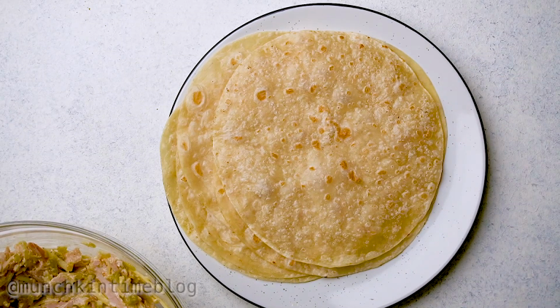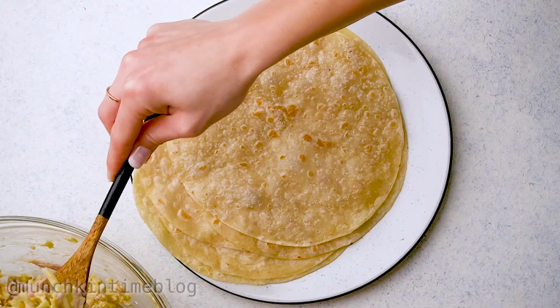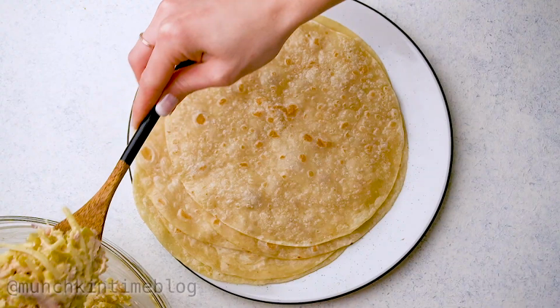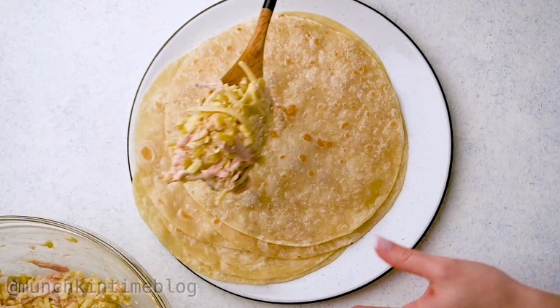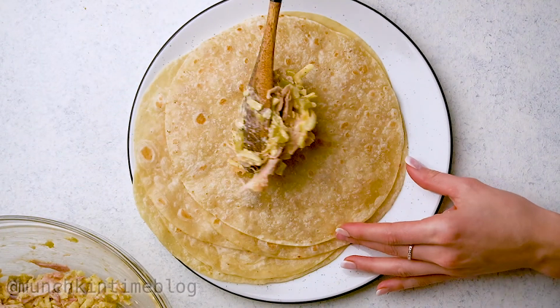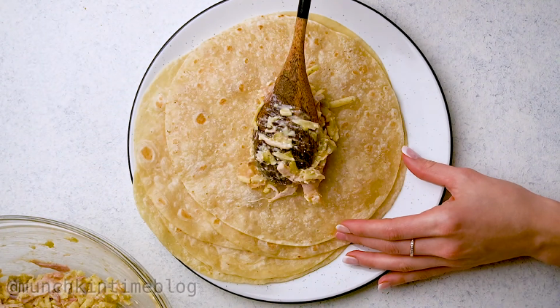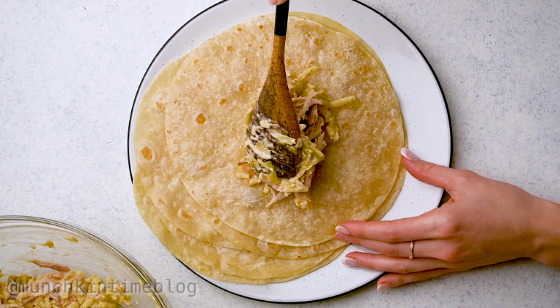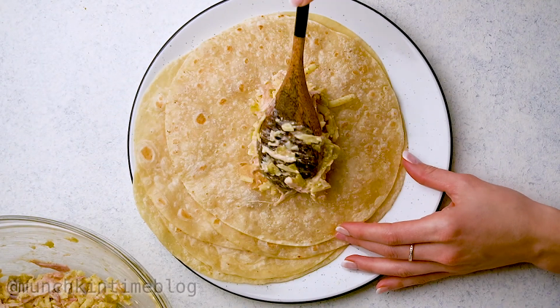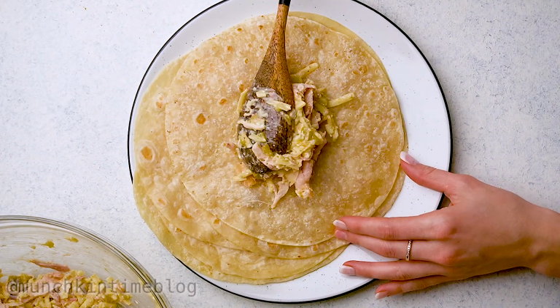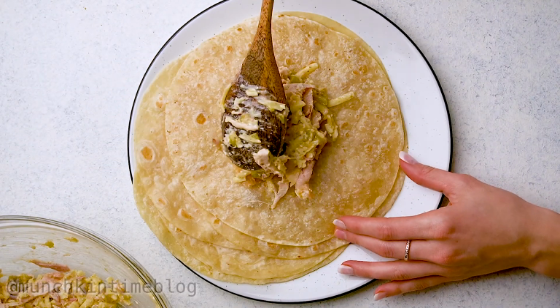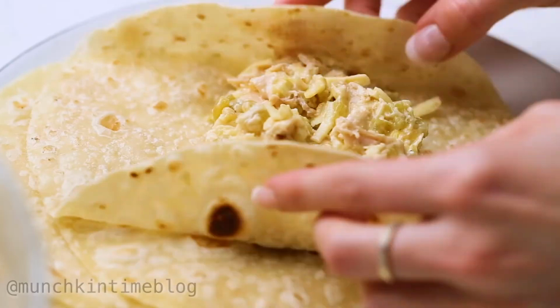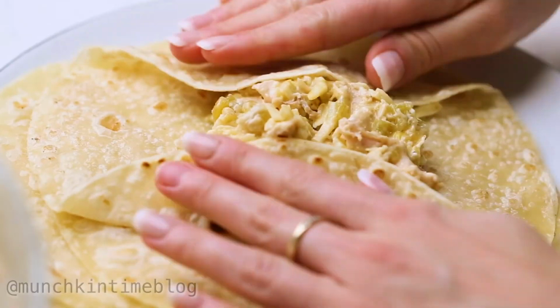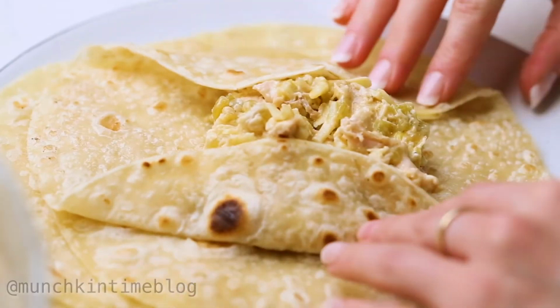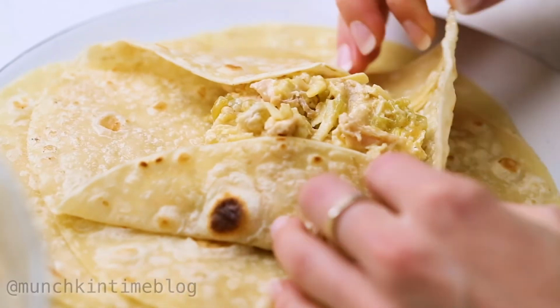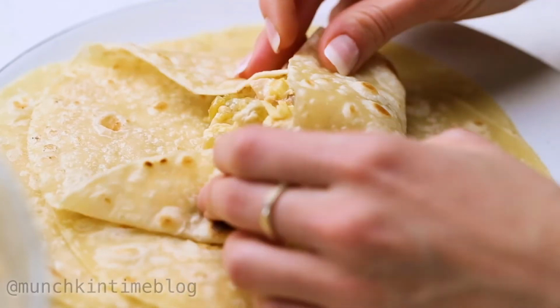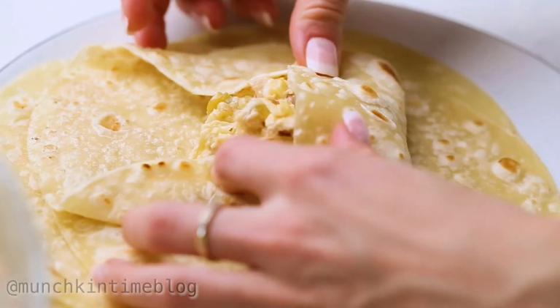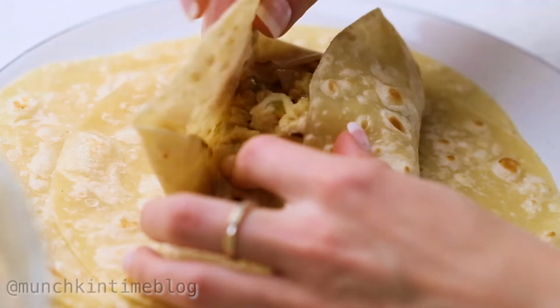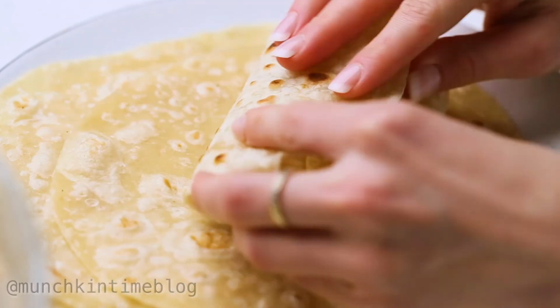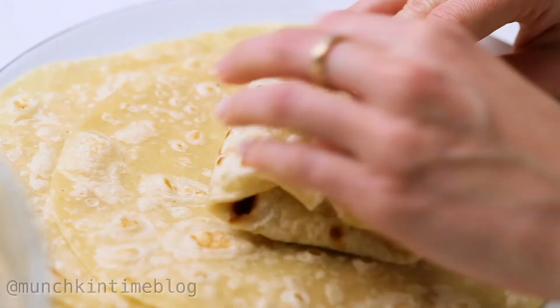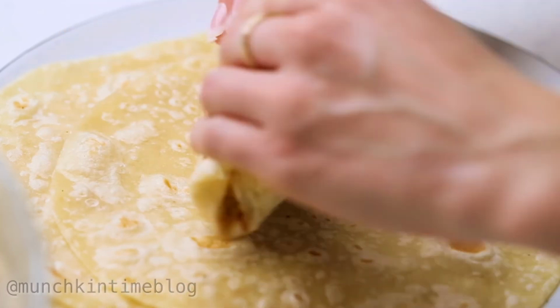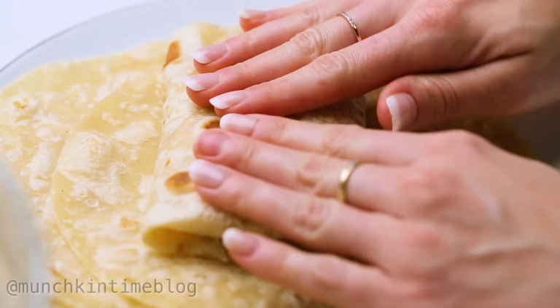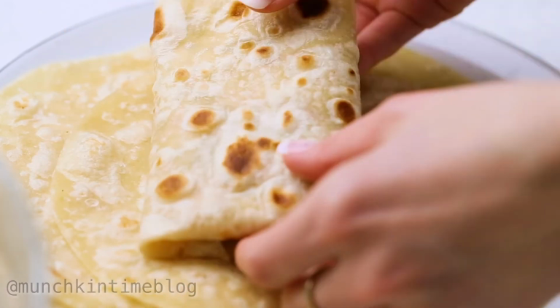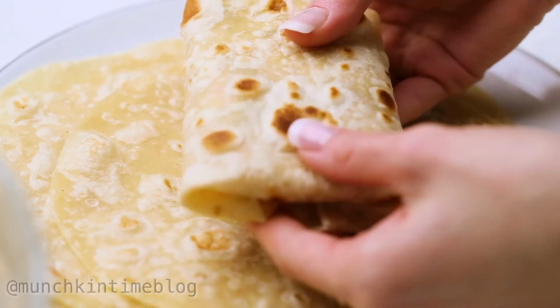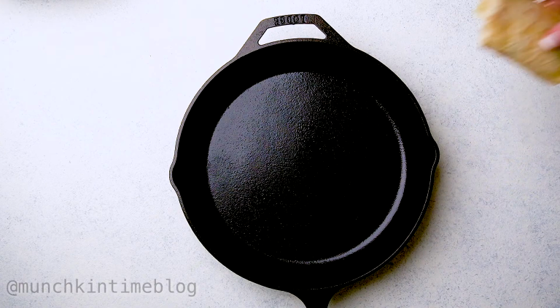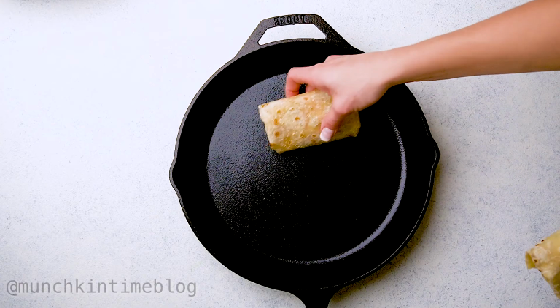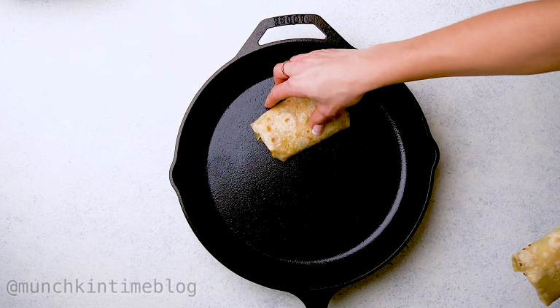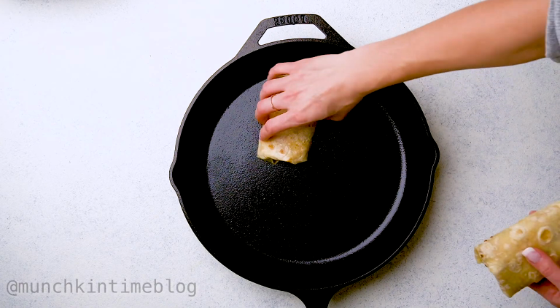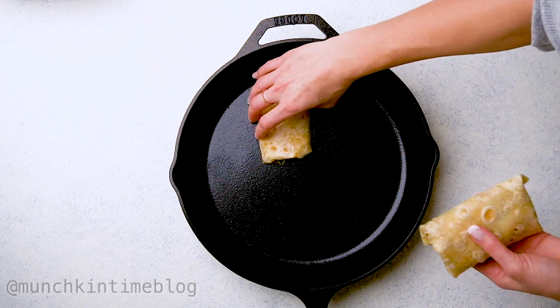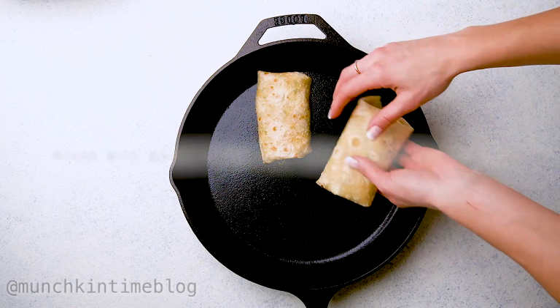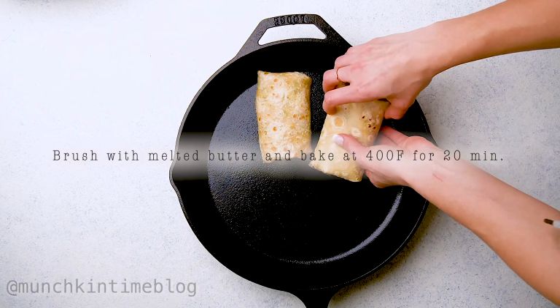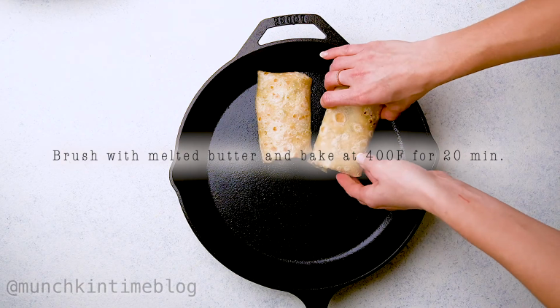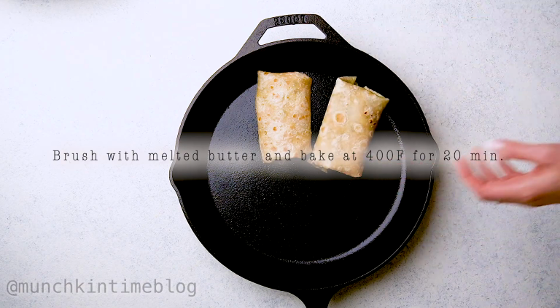Now add chicken filling onto a tortilla and fold it just like you see it here. Place chicken chimichangas on the cast iron or a baking sheet.